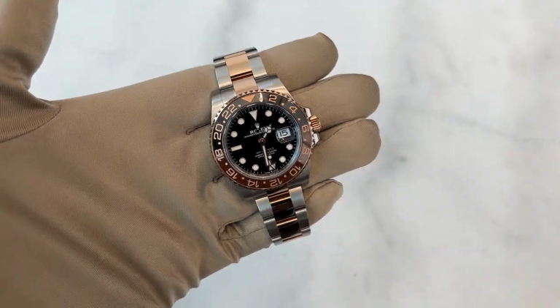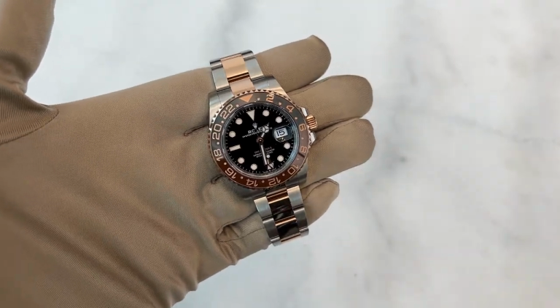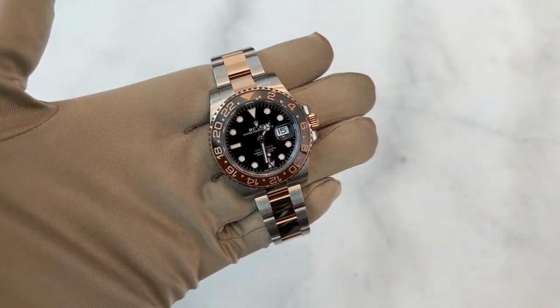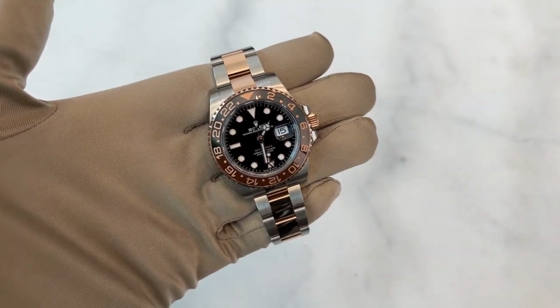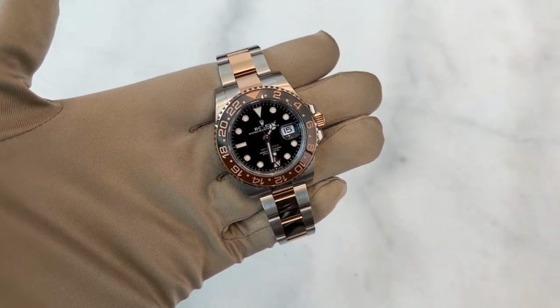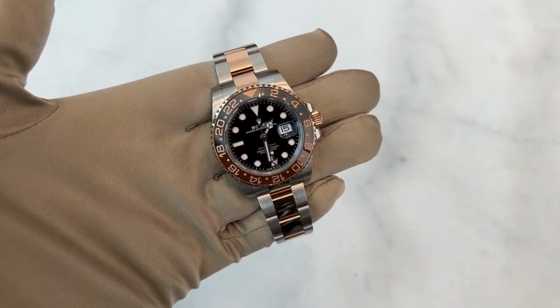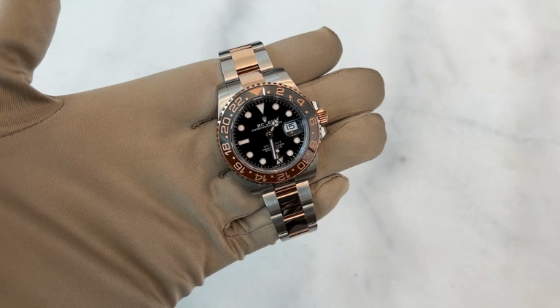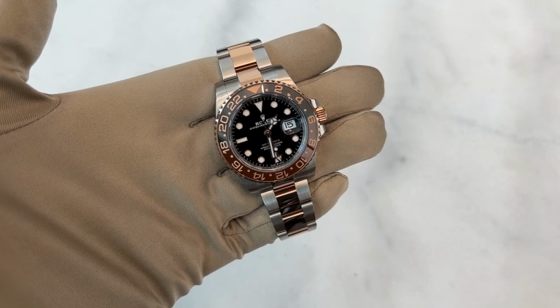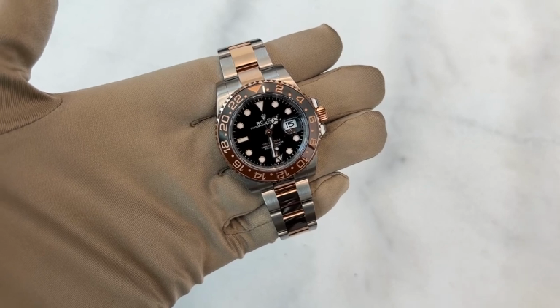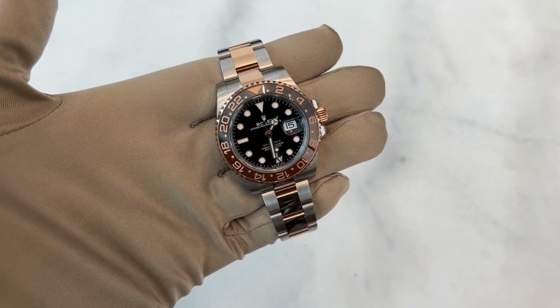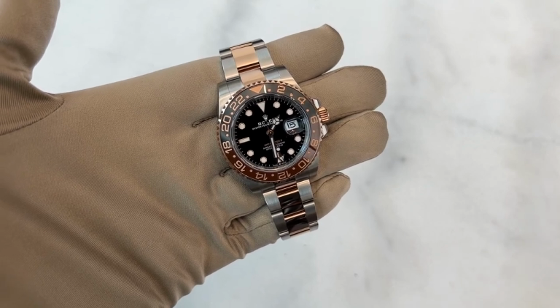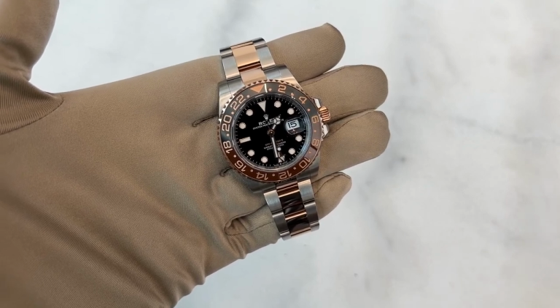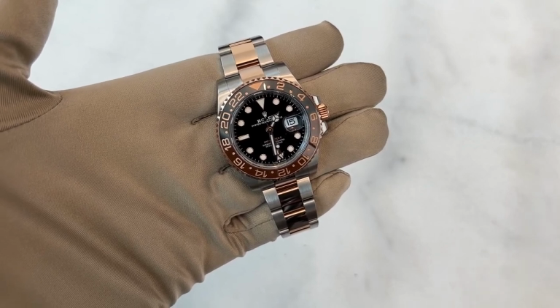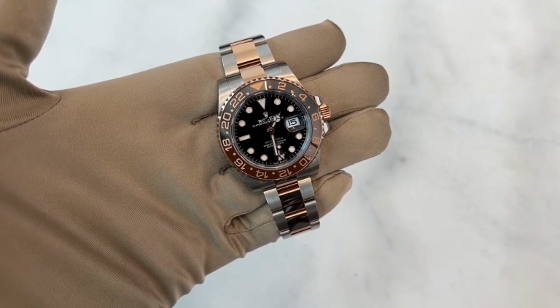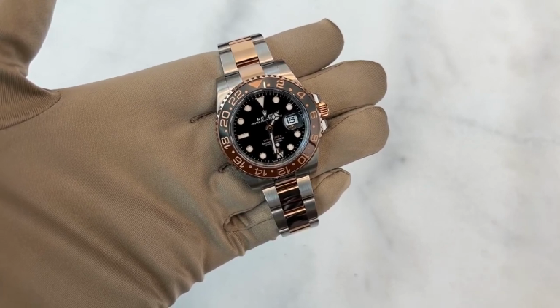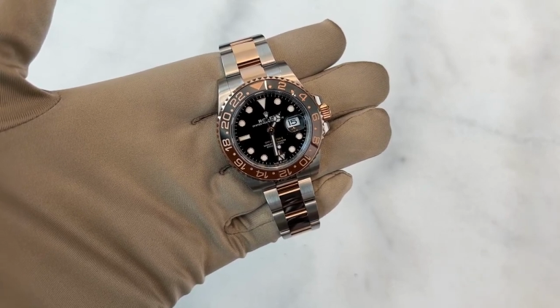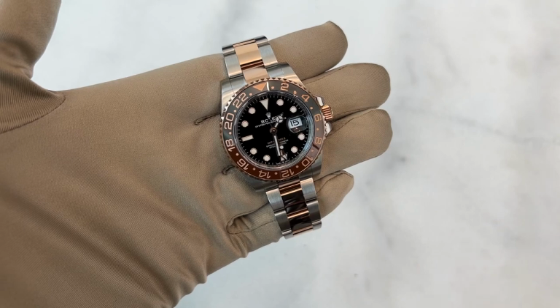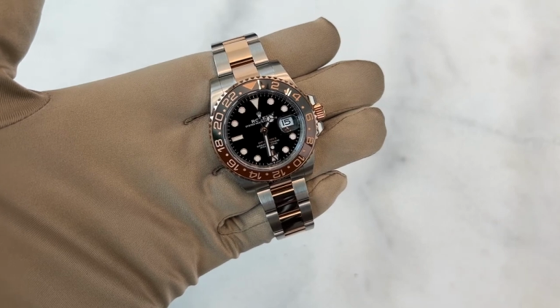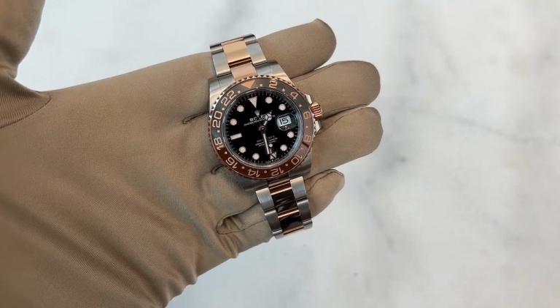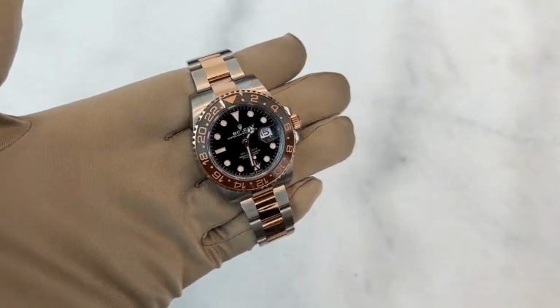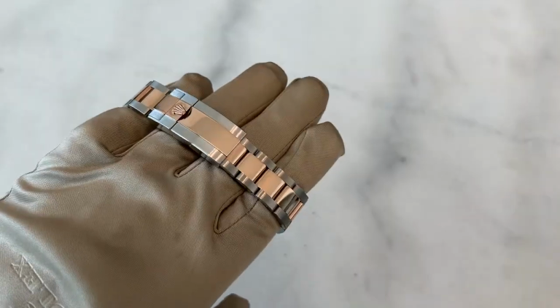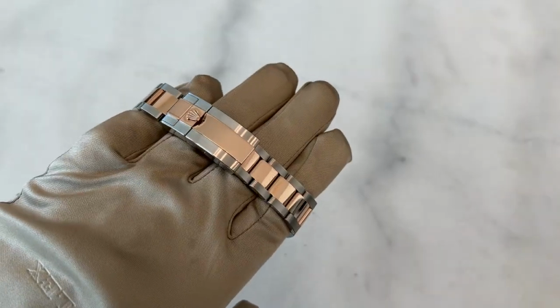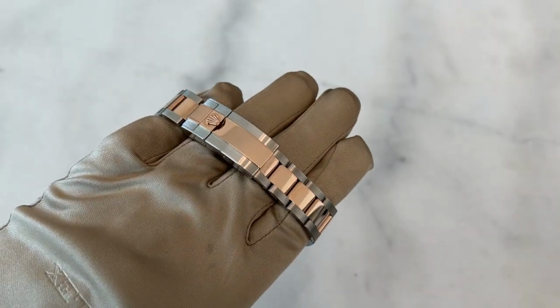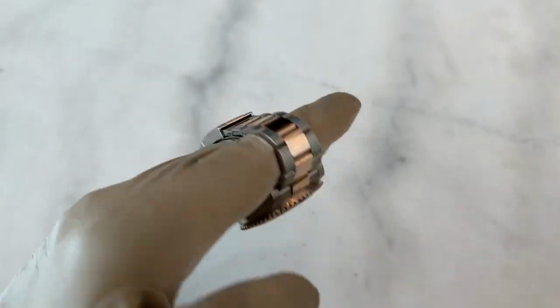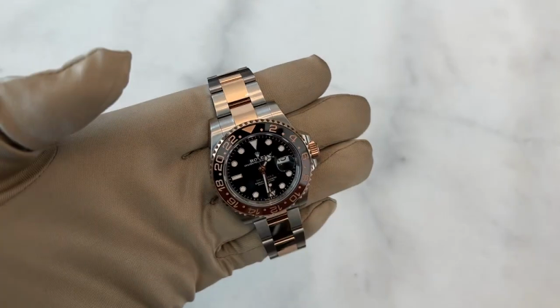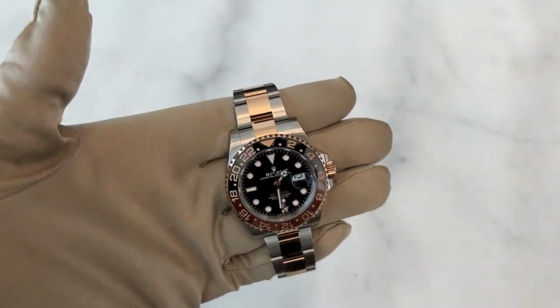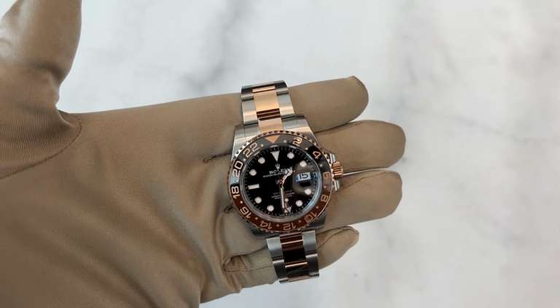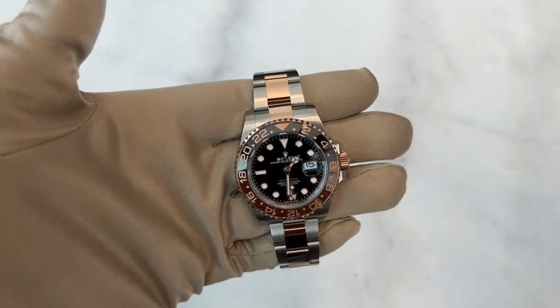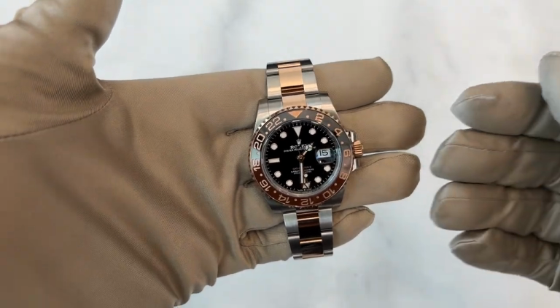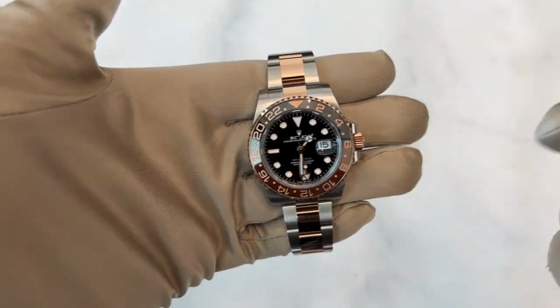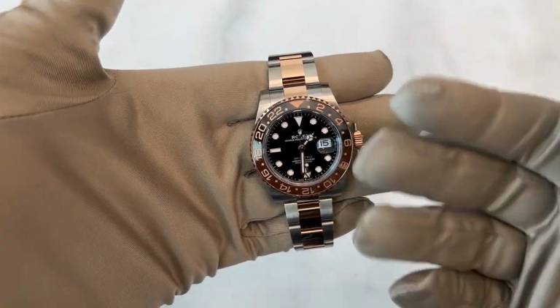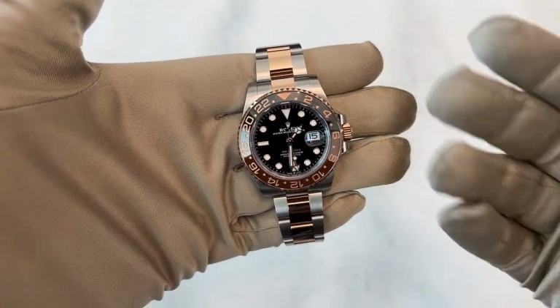In the GMT class you have several different models that are extremely popular. You have the Pepsi, the Sprite, the Batman, the Superman, and you also have the Root Beer. For me, personally, my favorite model is the GMT Master 2, and I'll explain to you why.